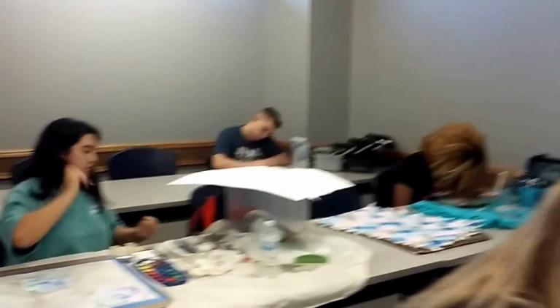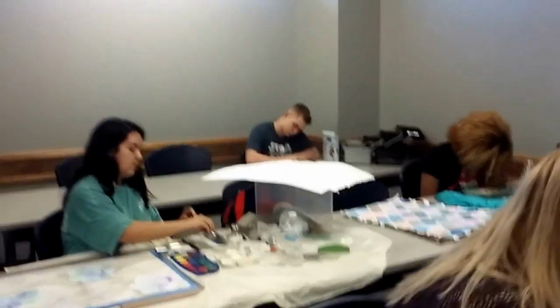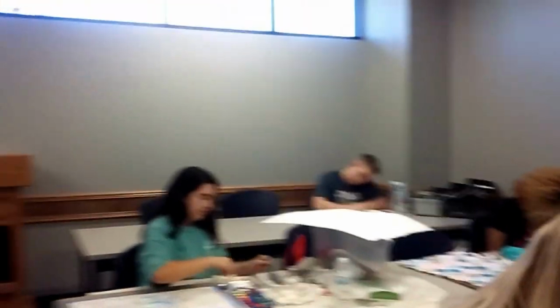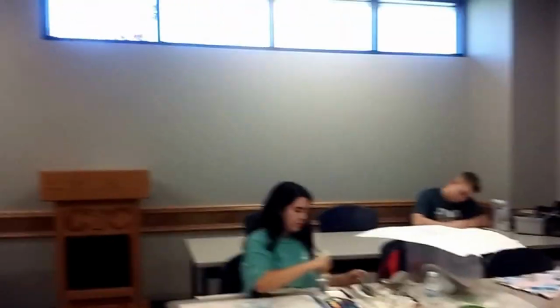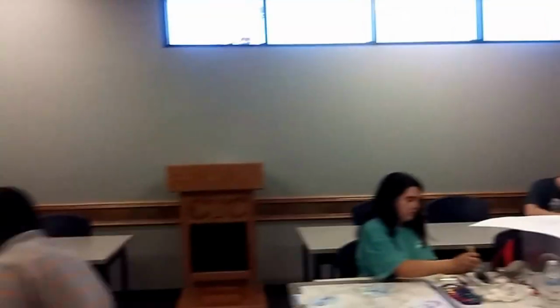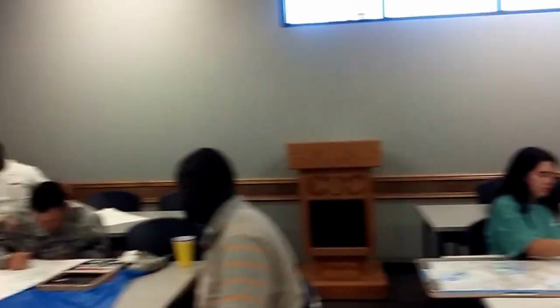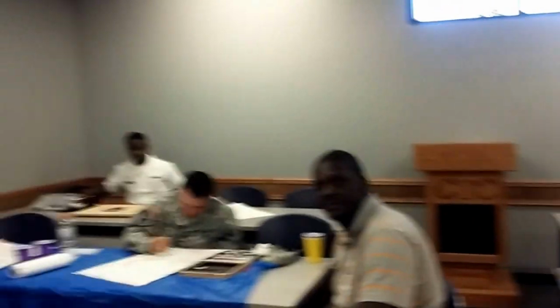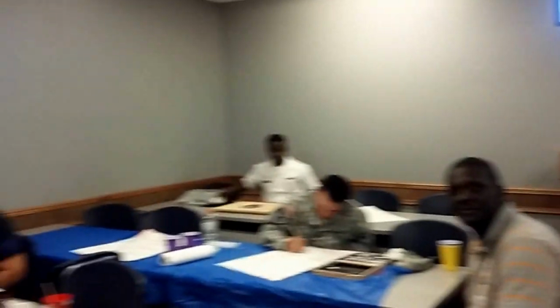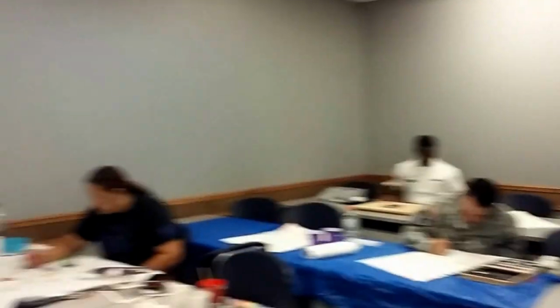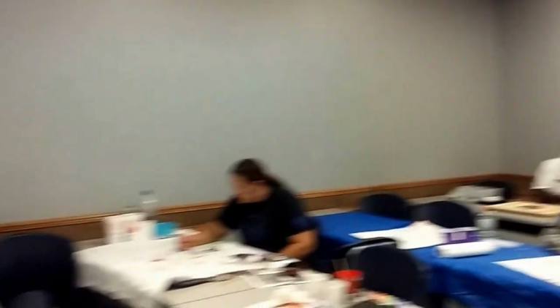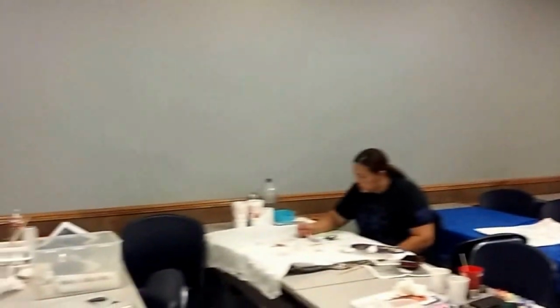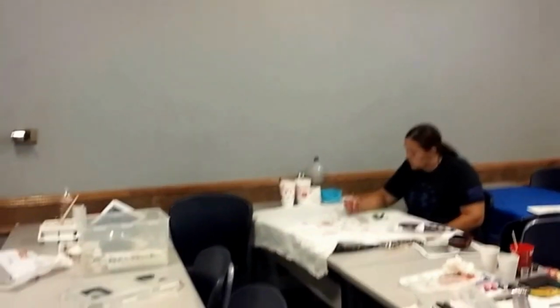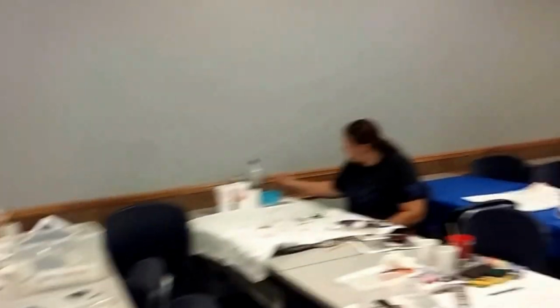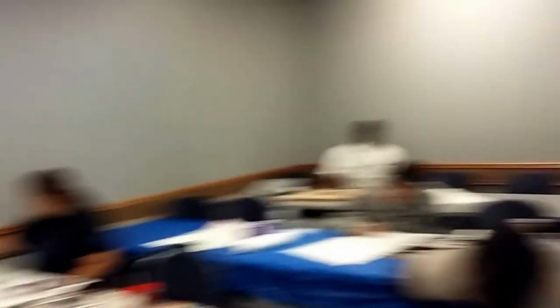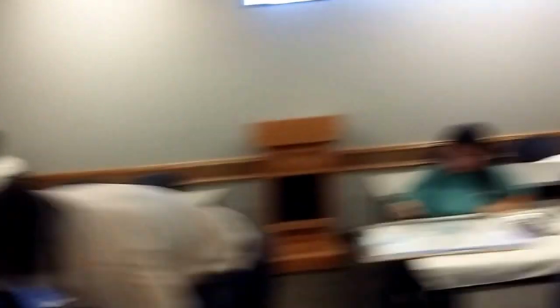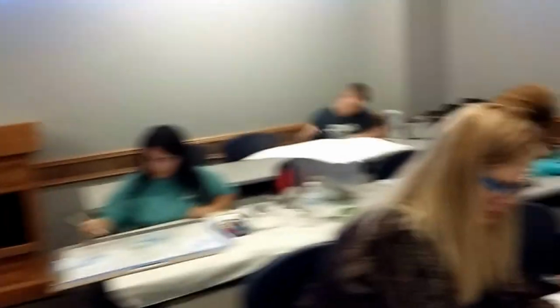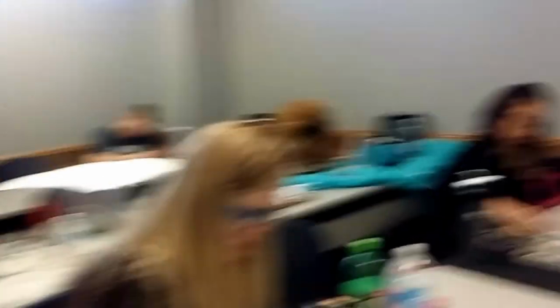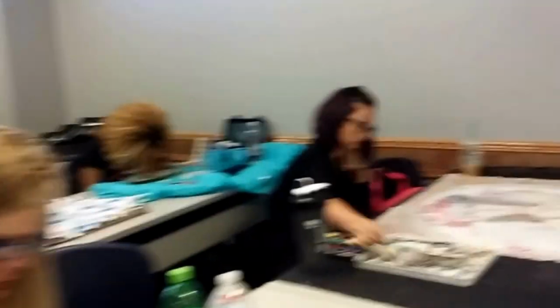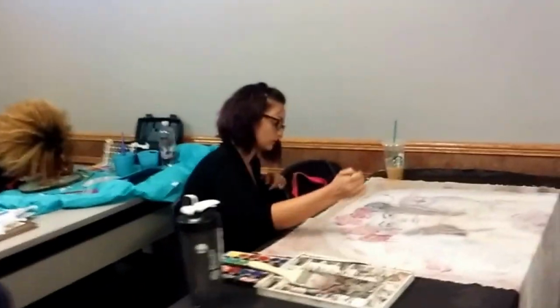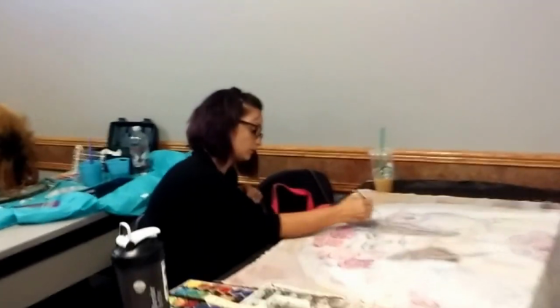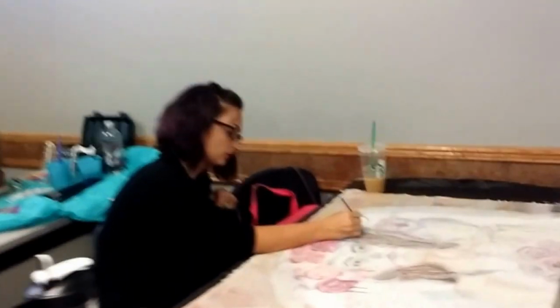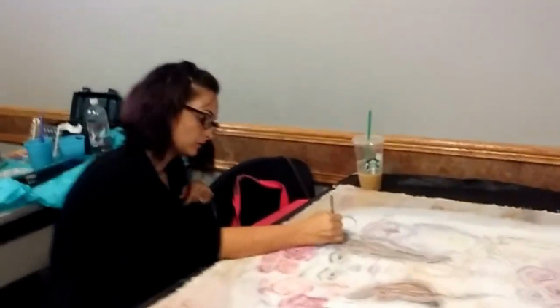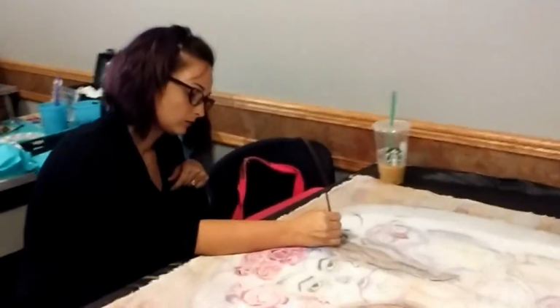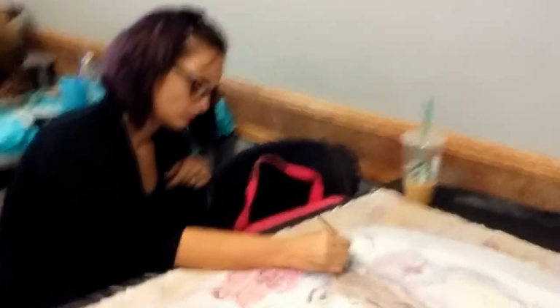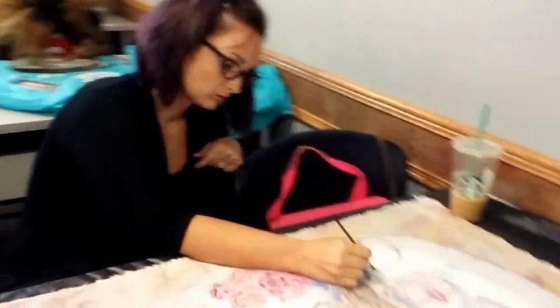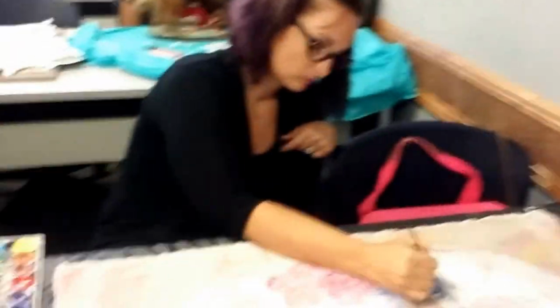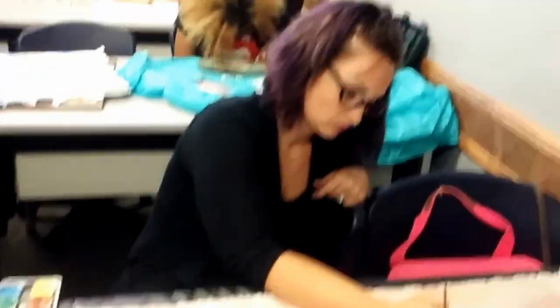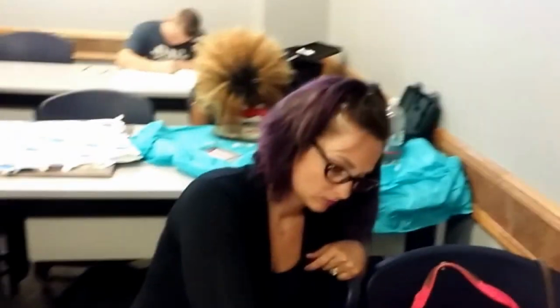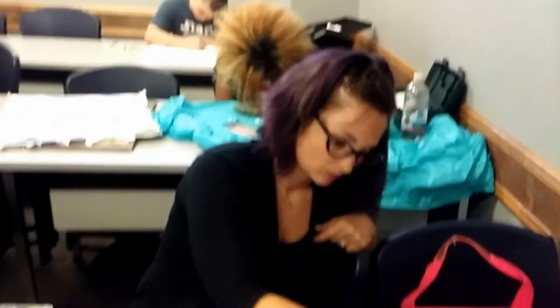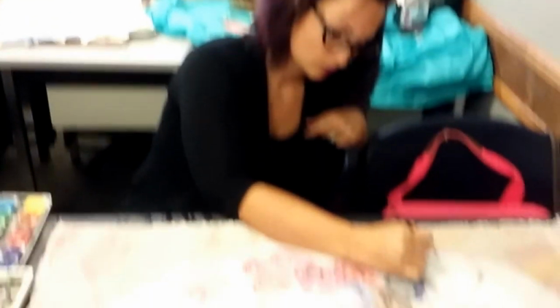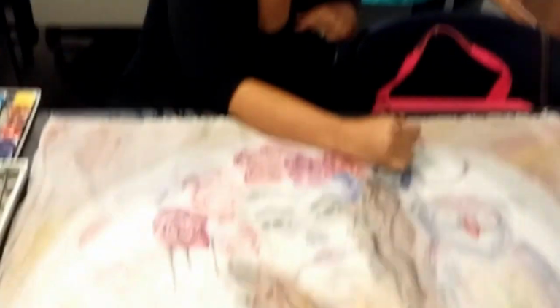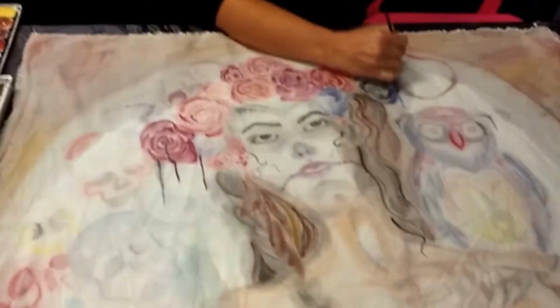This is watercolor class at Central Texas College, Fort Hood Campus, making Day of the Dead pictures on wood and on material. This is Kim working.